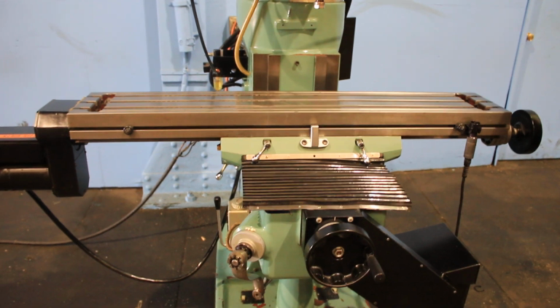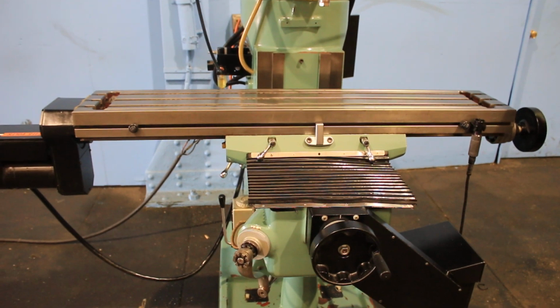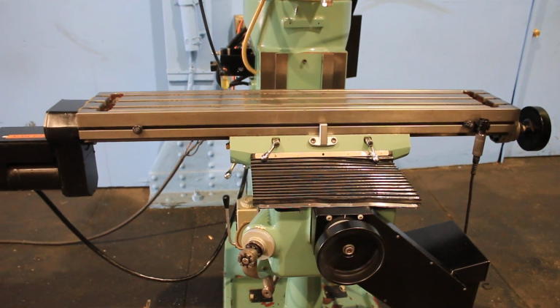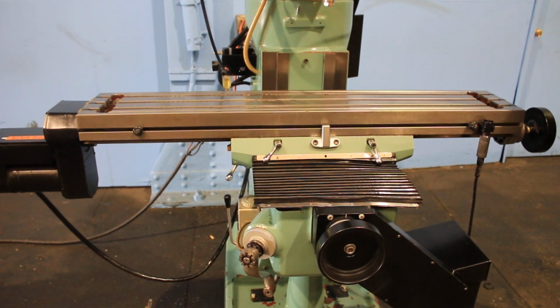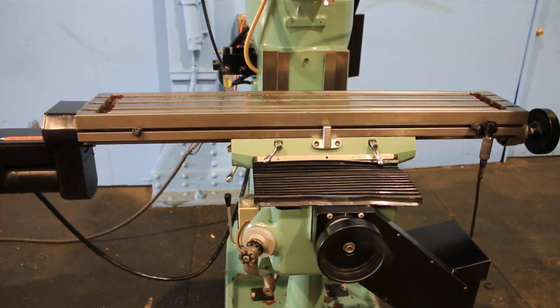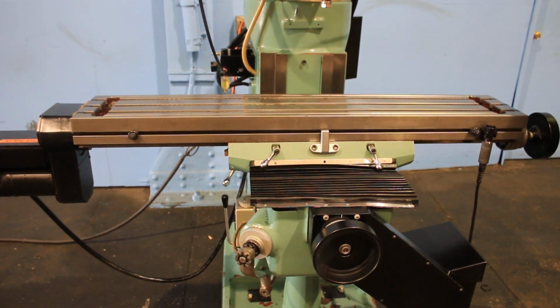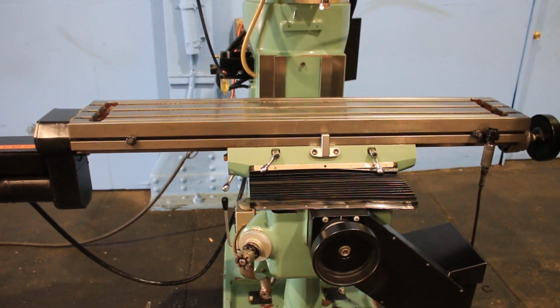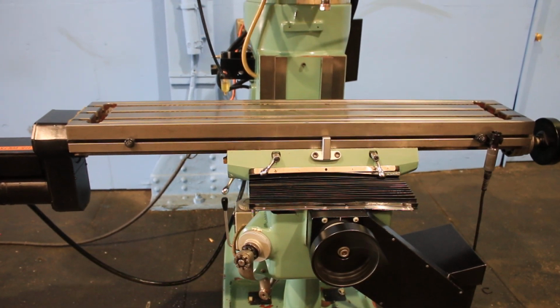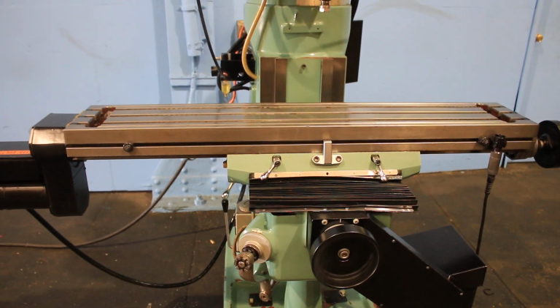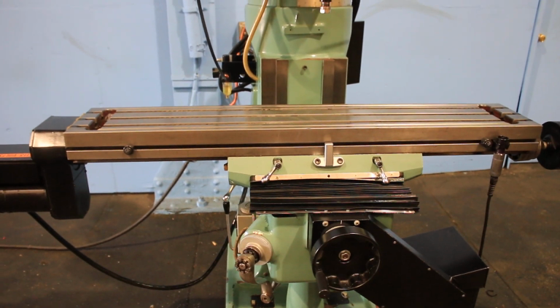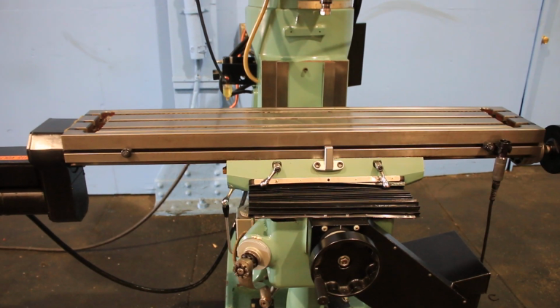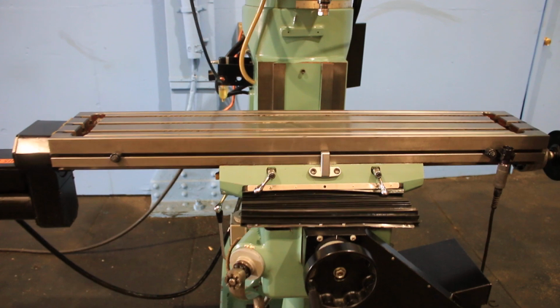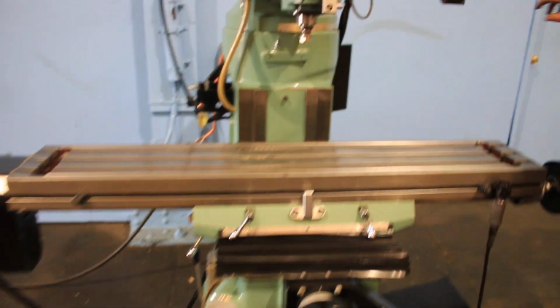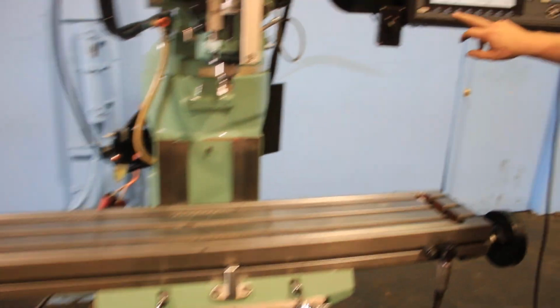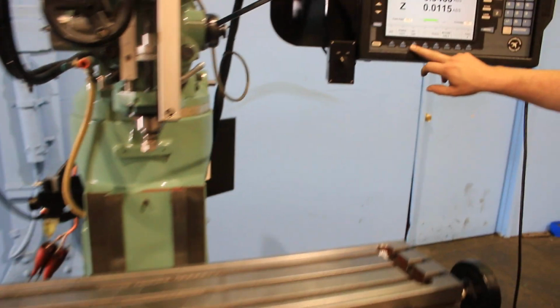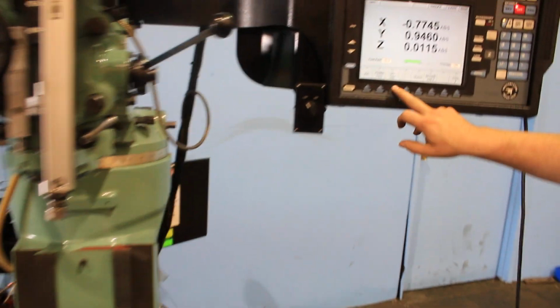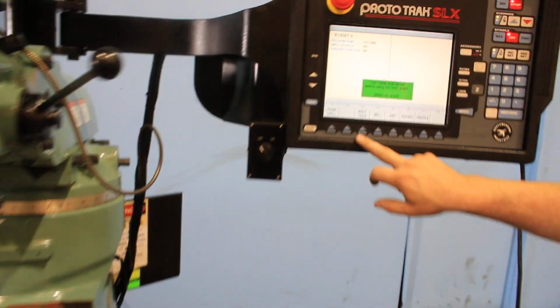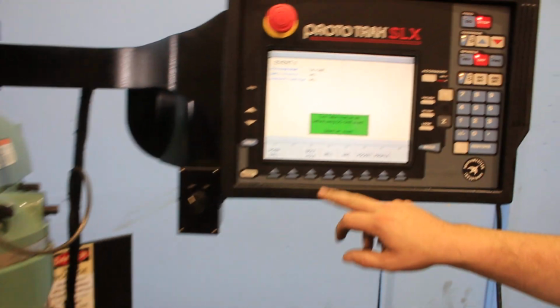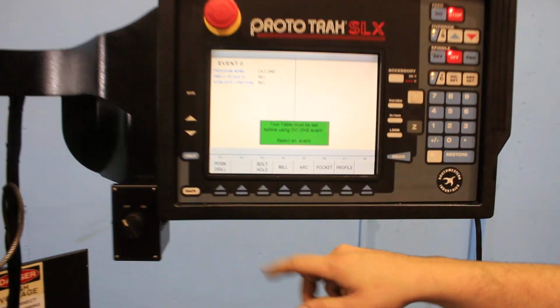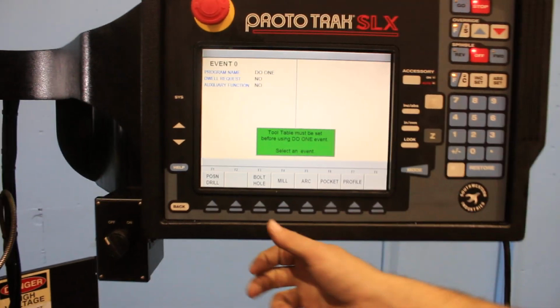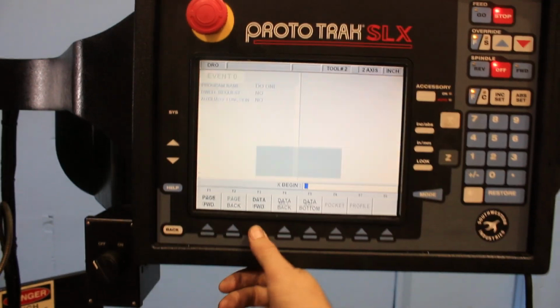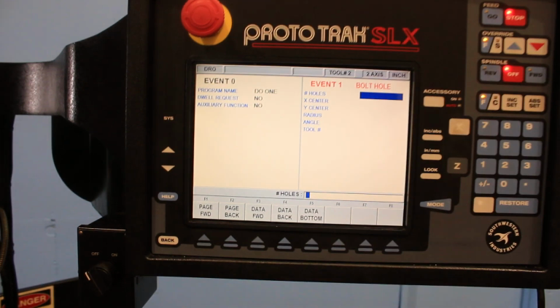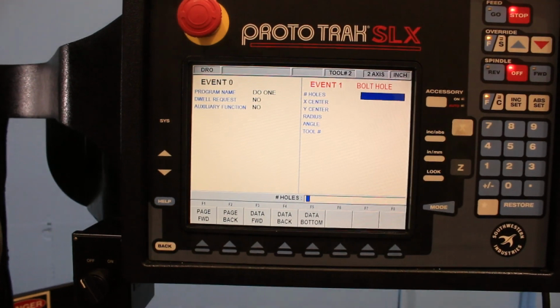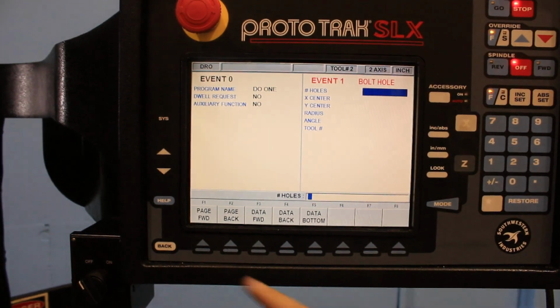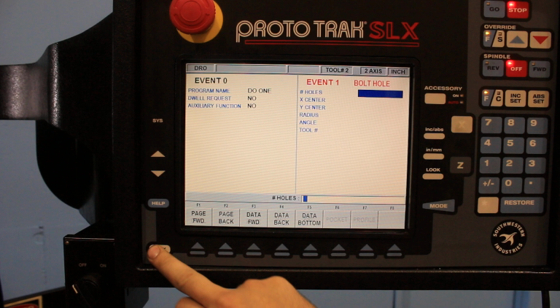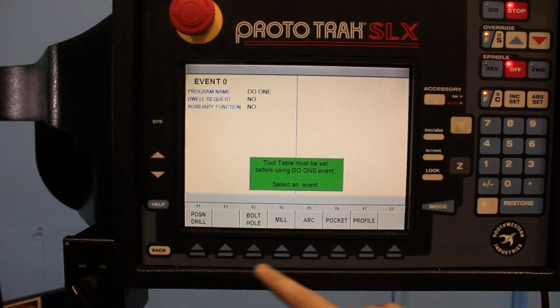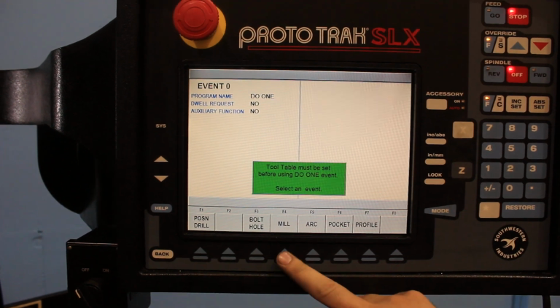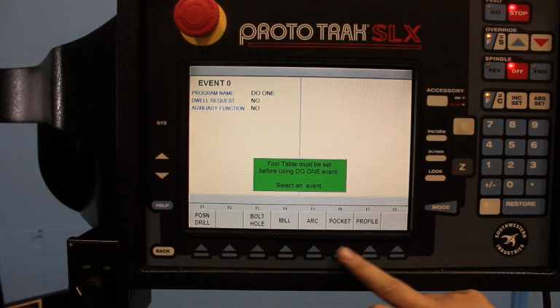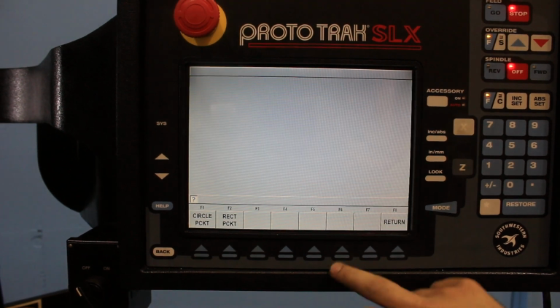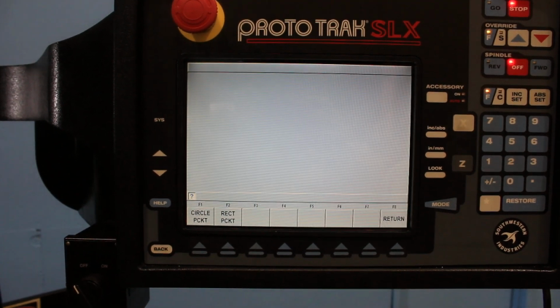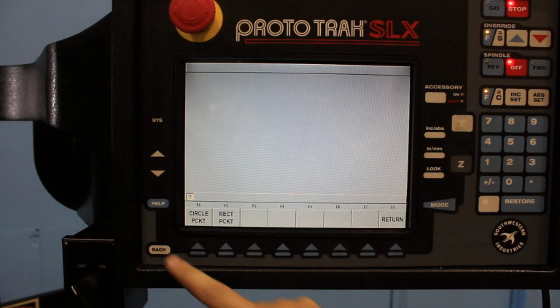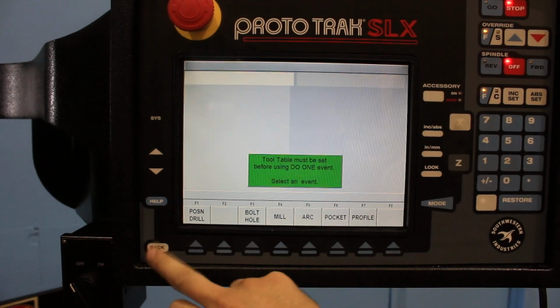The machine also has a remote go switch, and we're going to see a couple of different screens here. It's got bolt holes and all different things you can do — arc and pockets.